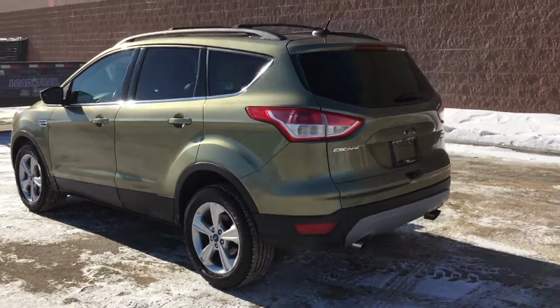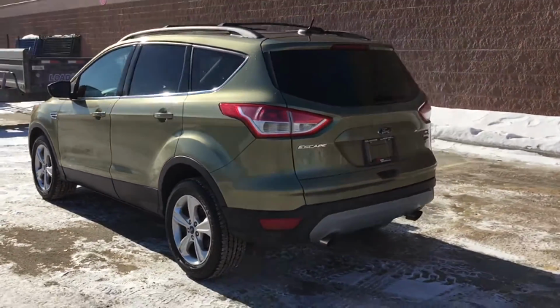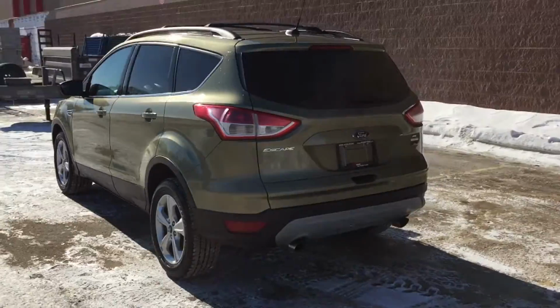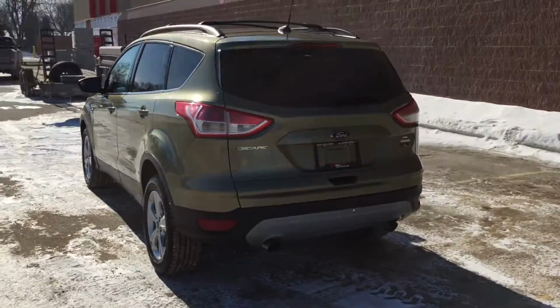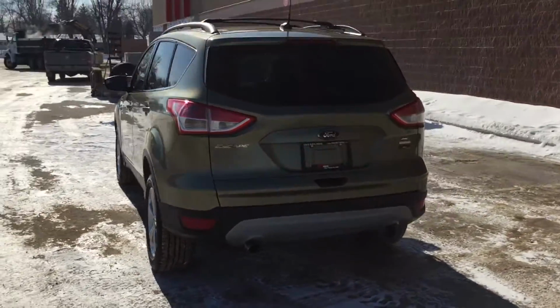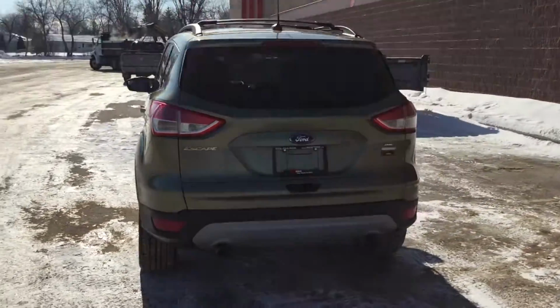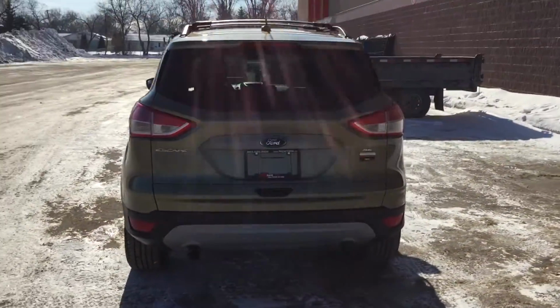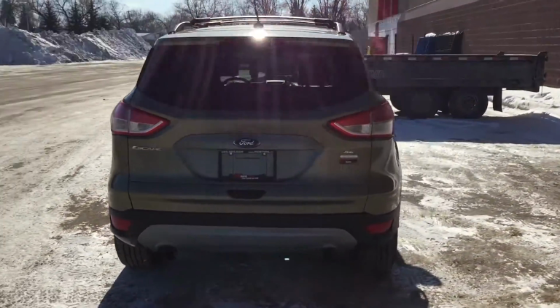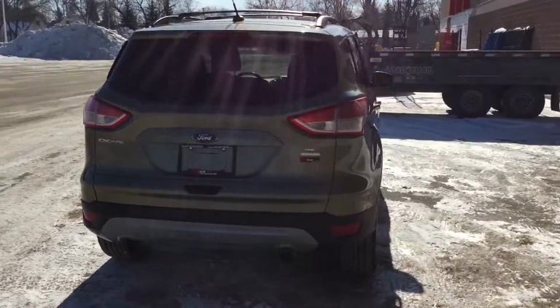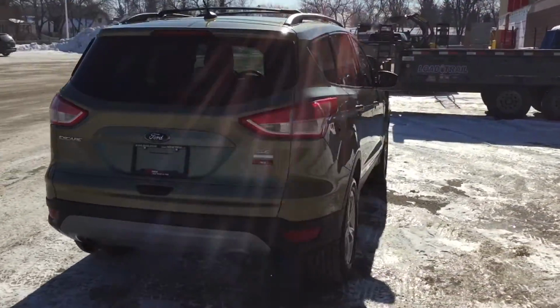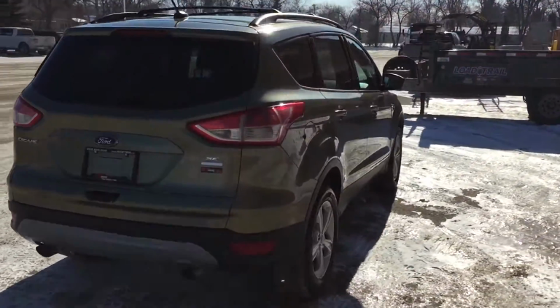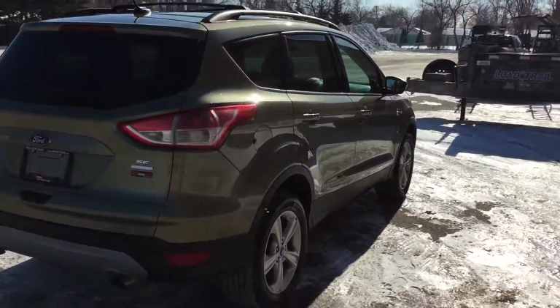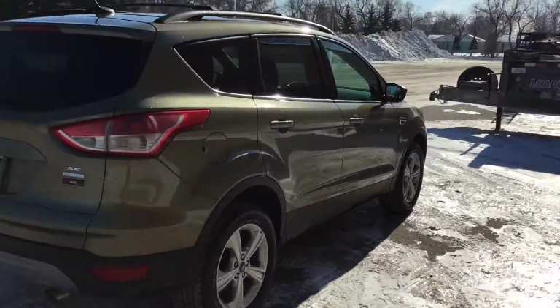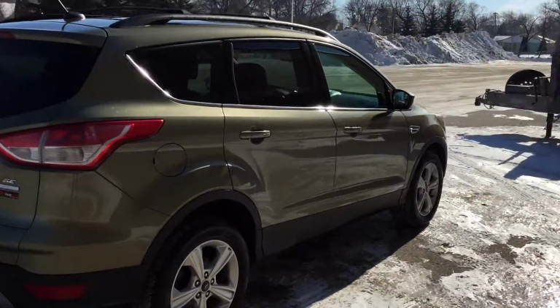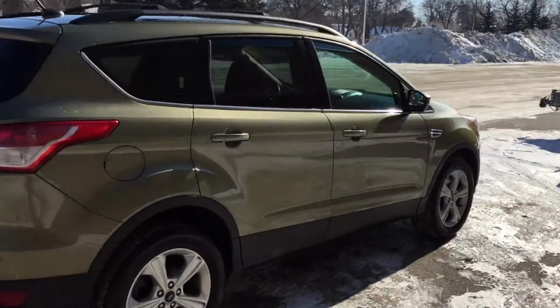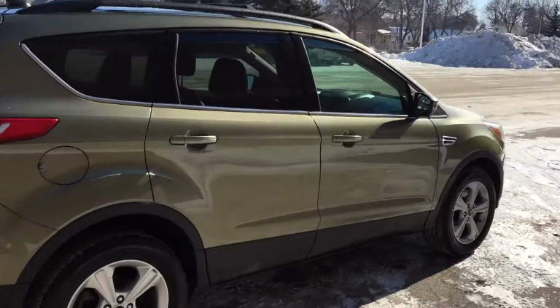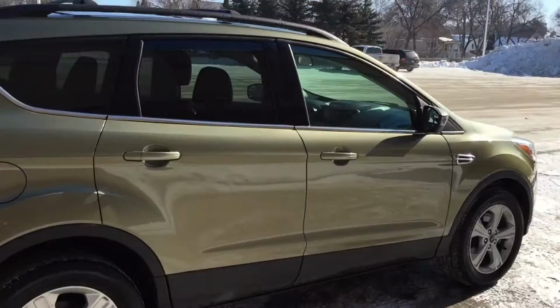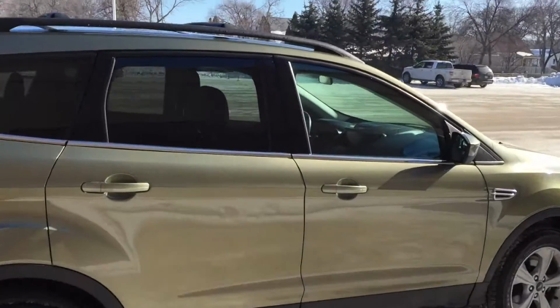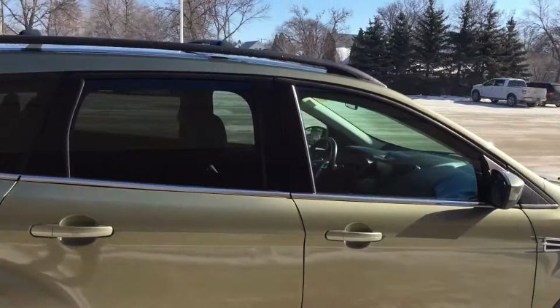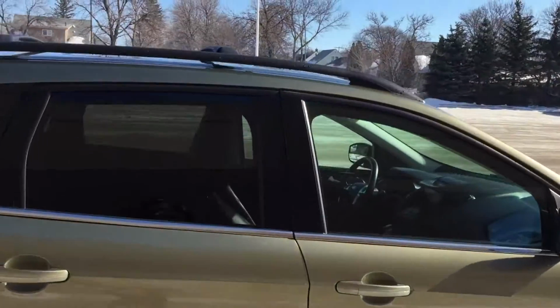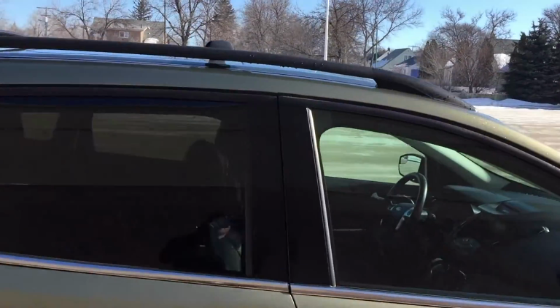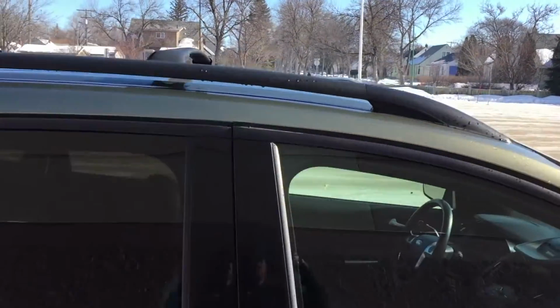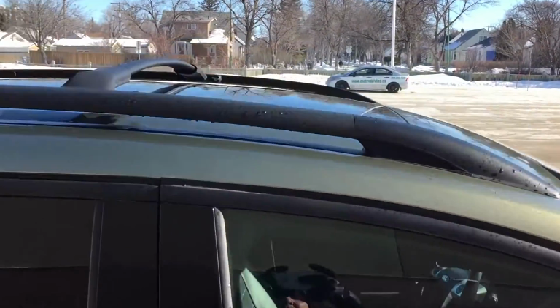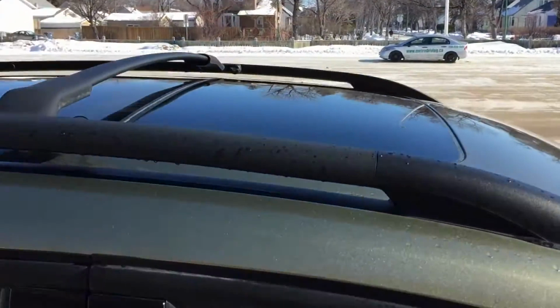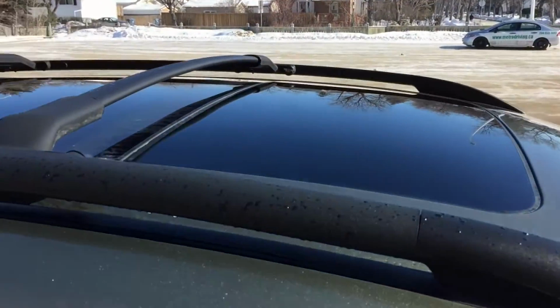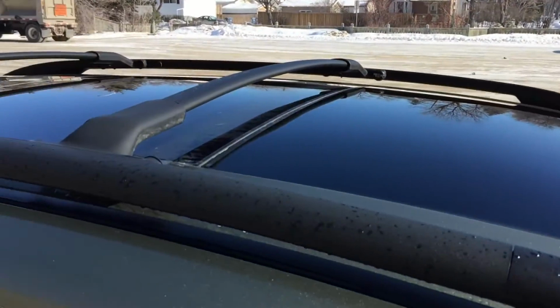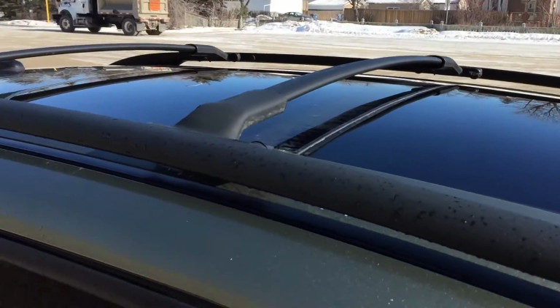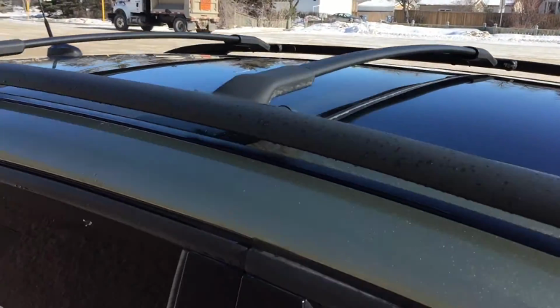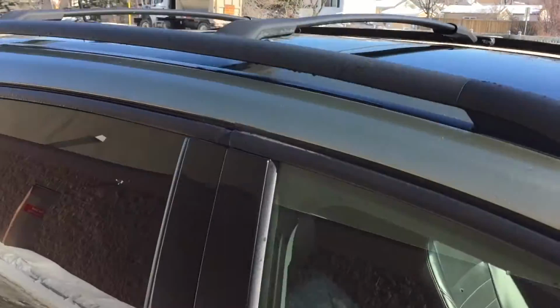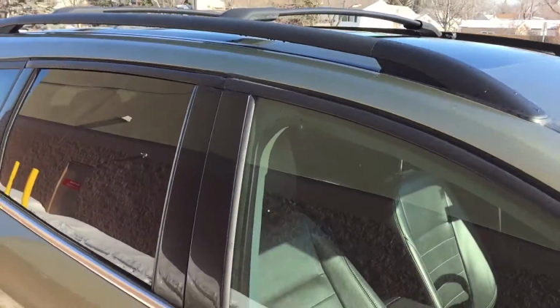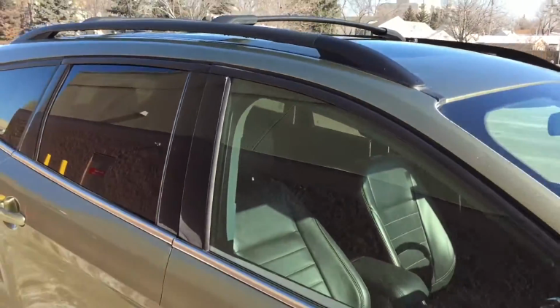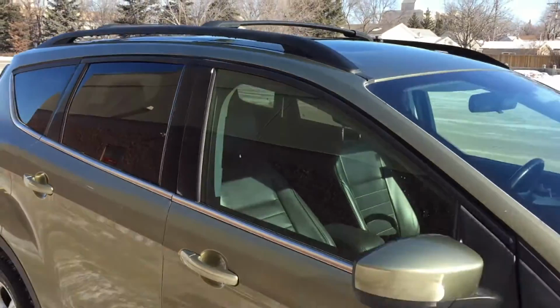The body is in fantastic shape. The roof rack is on the top, and finally I want to show you that there is a panoramic roof on this vehicle.